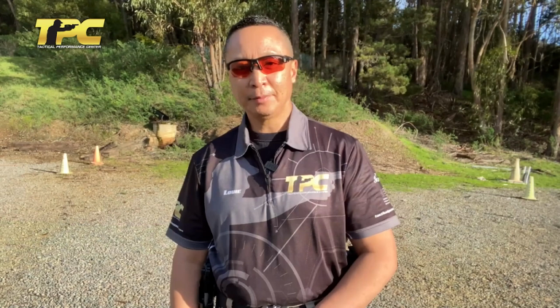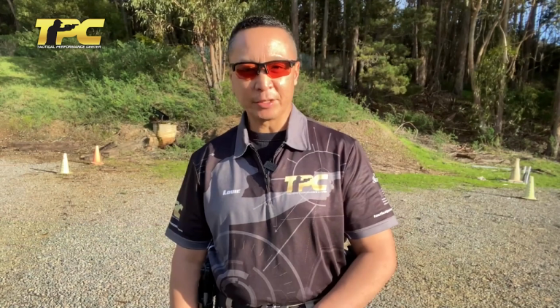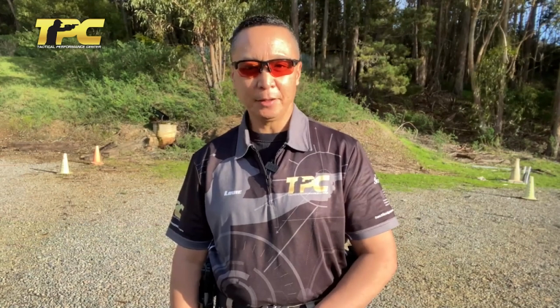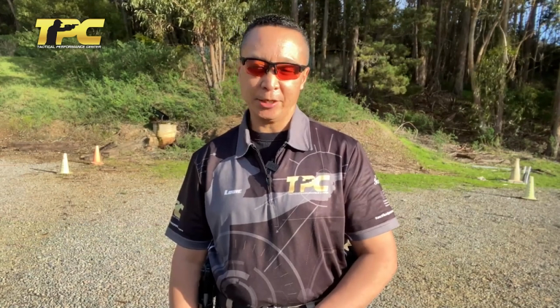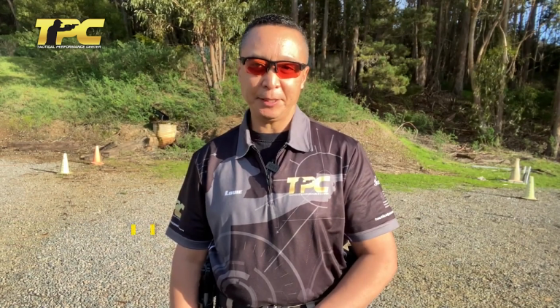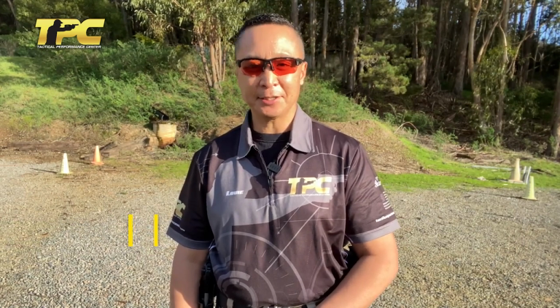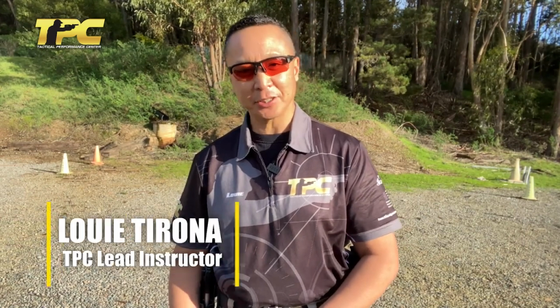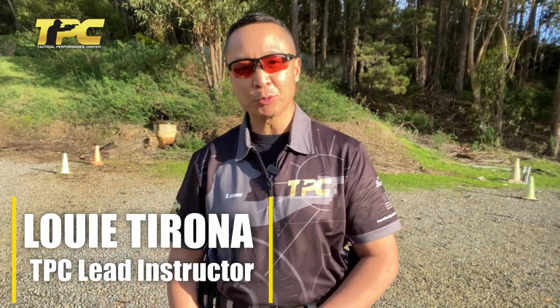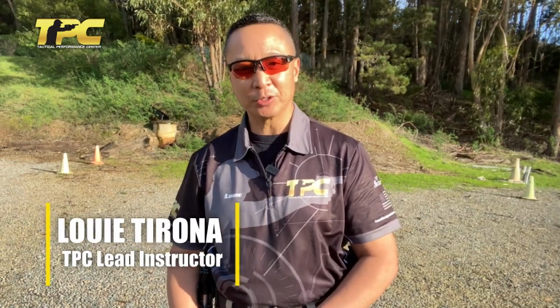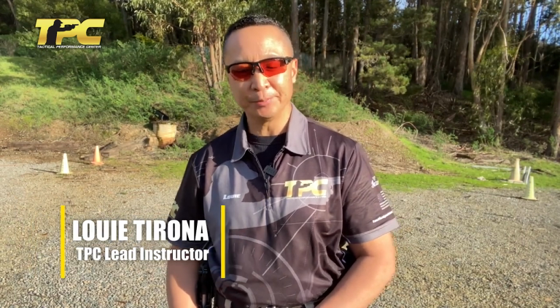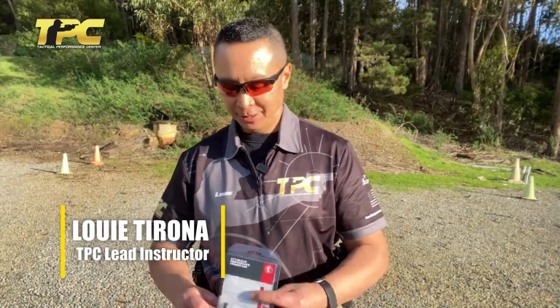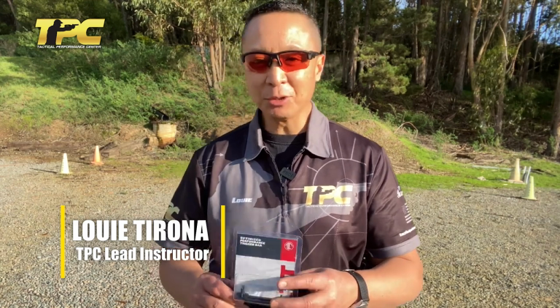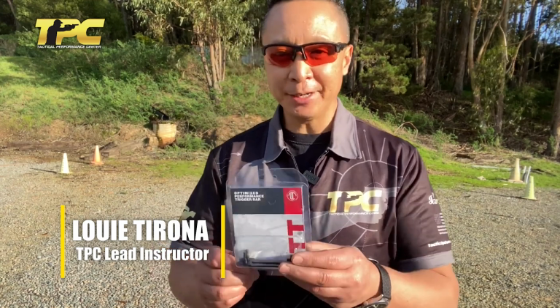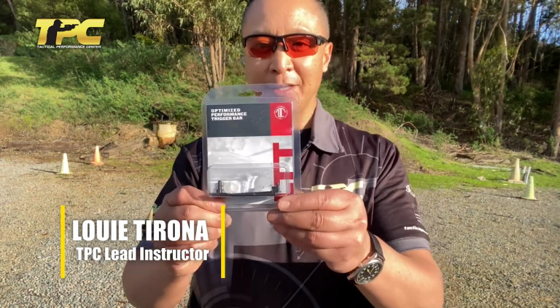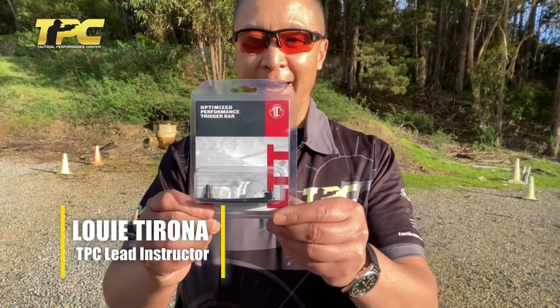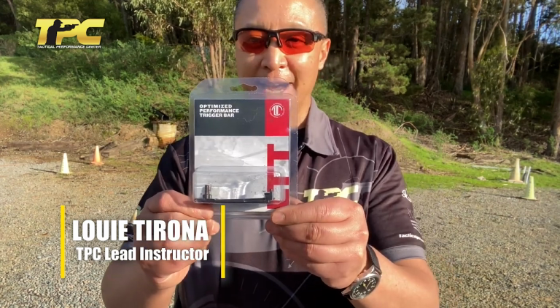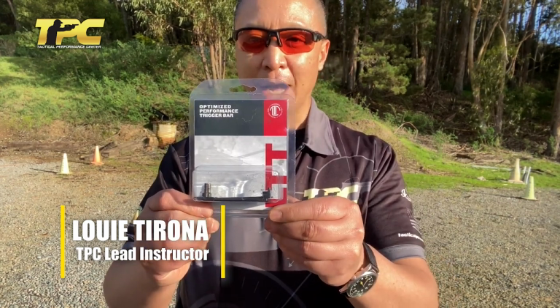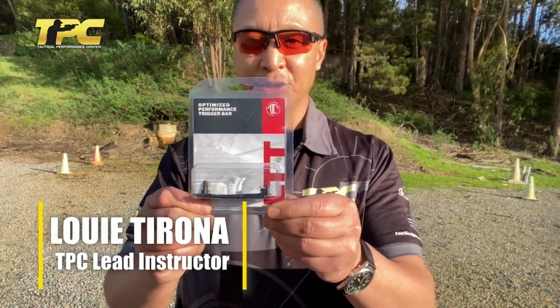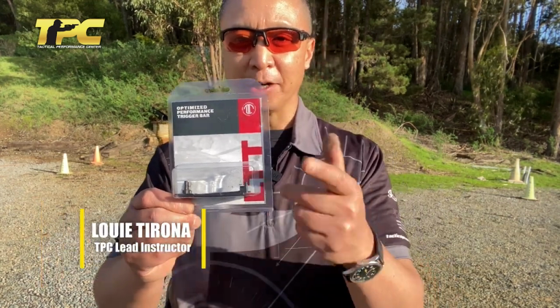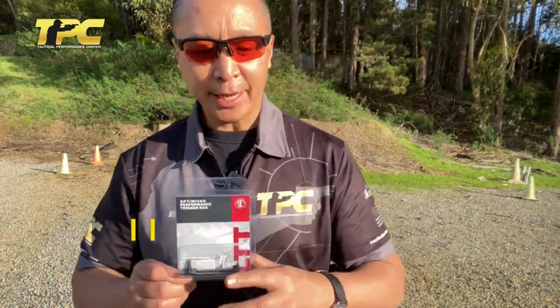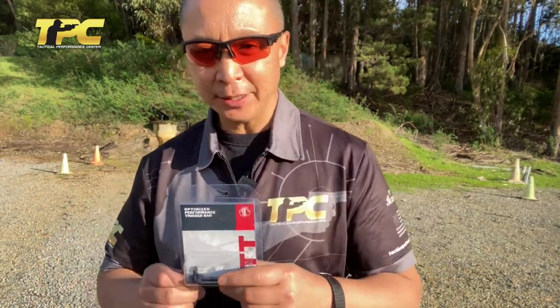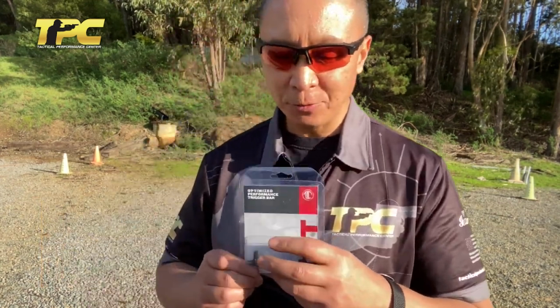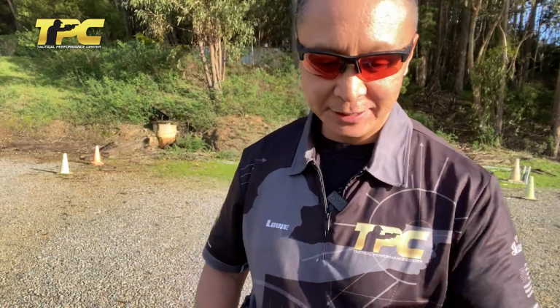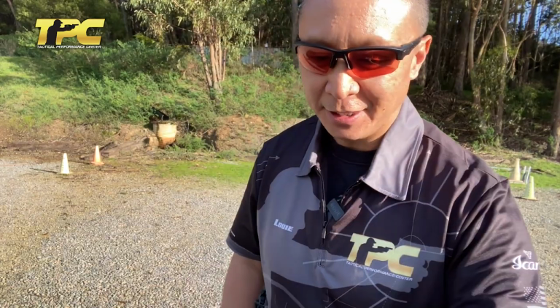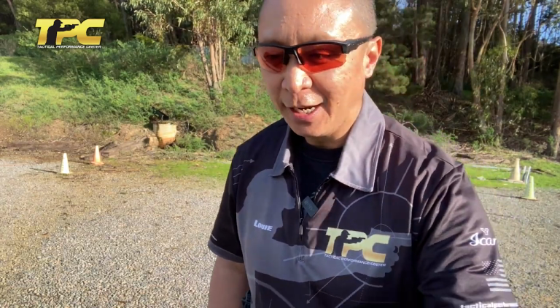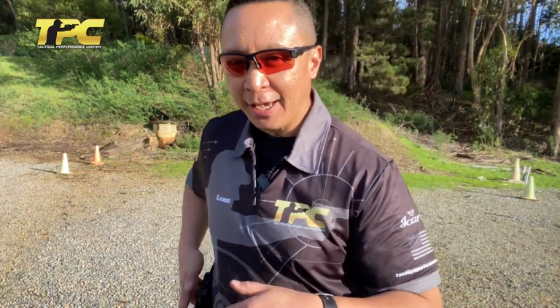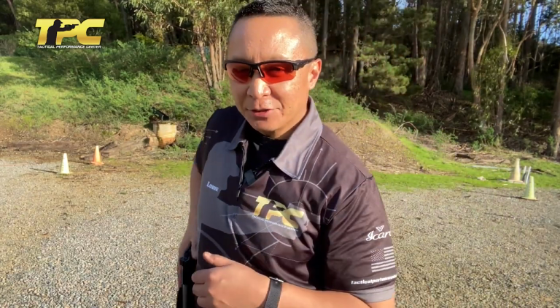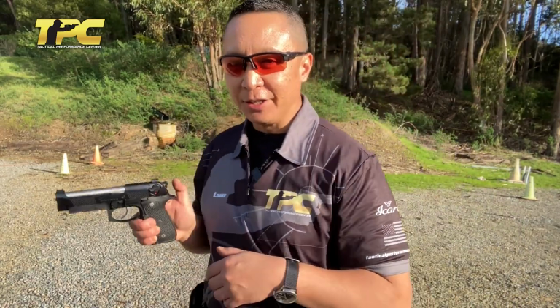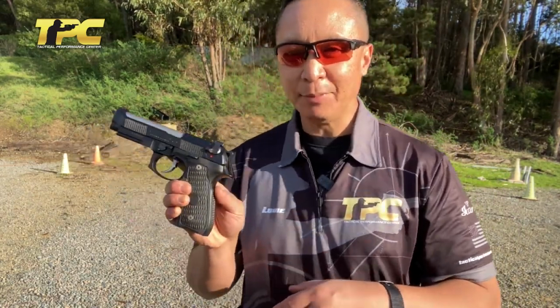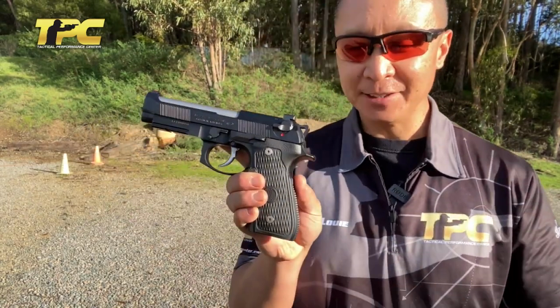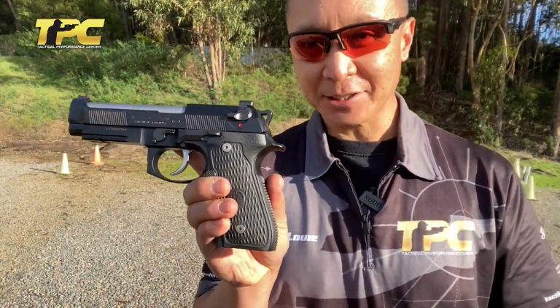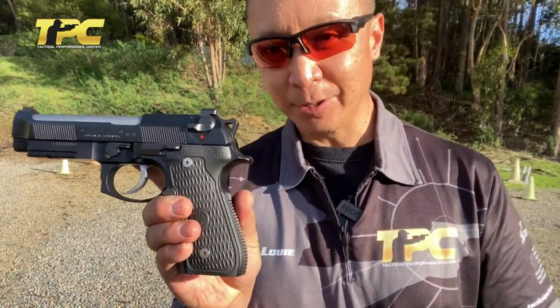Hello everybody, Louie here with TPC and today just a quick product review. I'm reviewing the Langdon Tactical Optimized Trigger Bar. I recently obtained one of these and installed it in my Langdon Tactical Beretta.